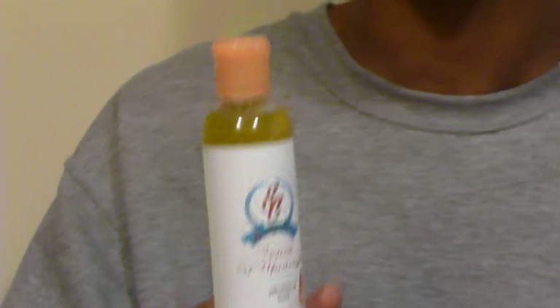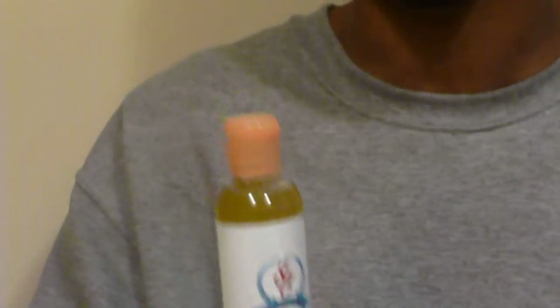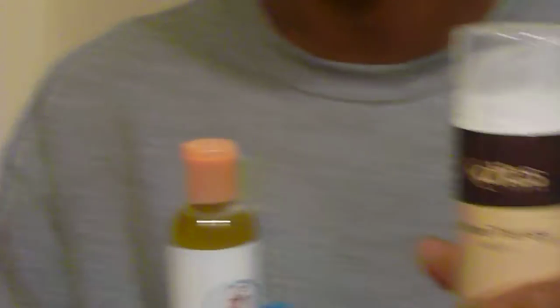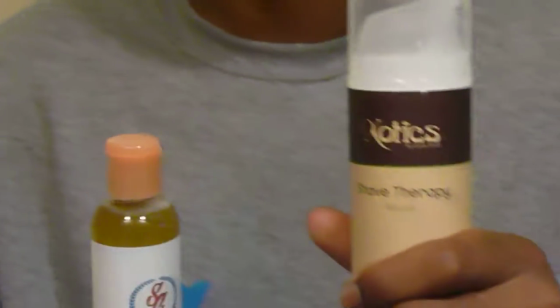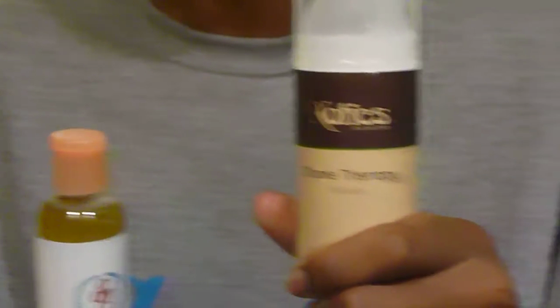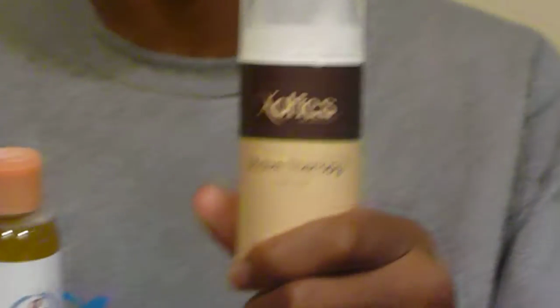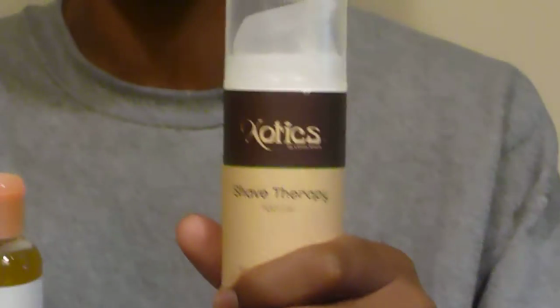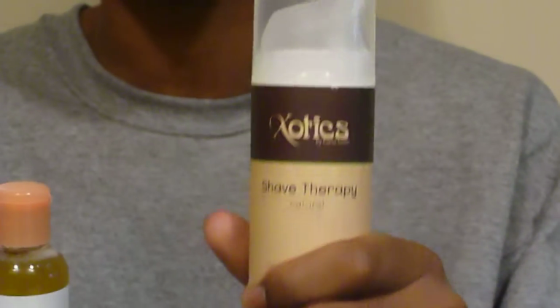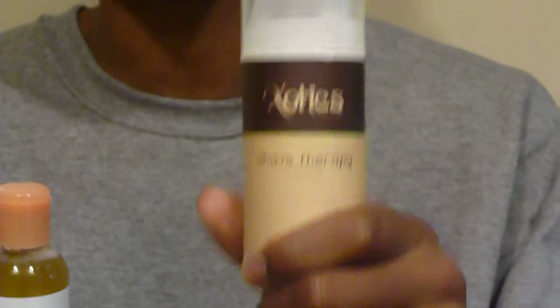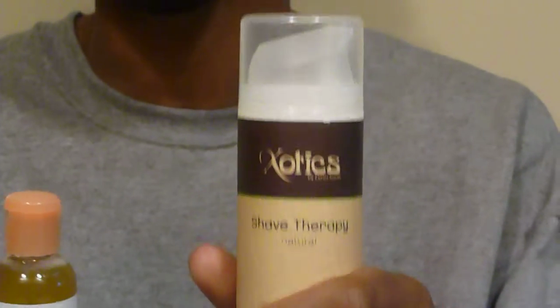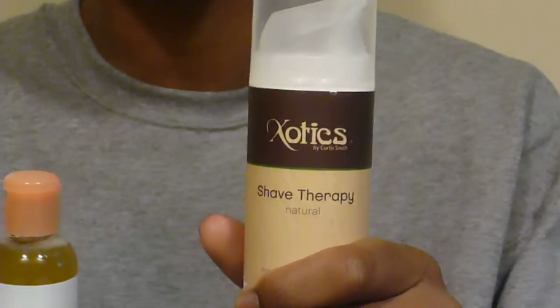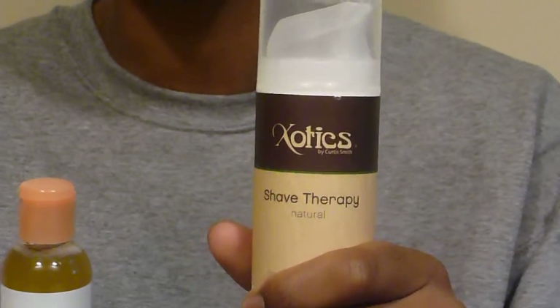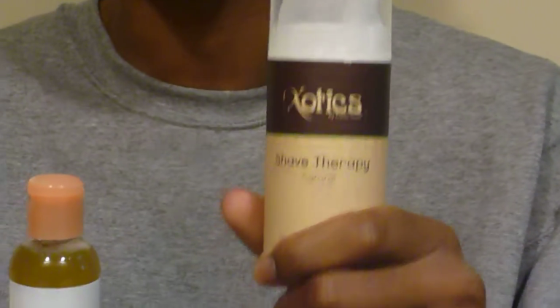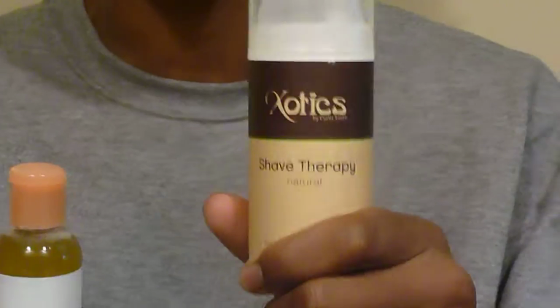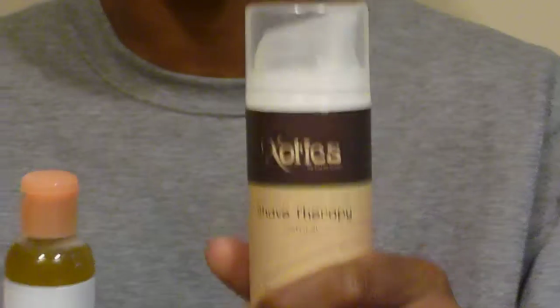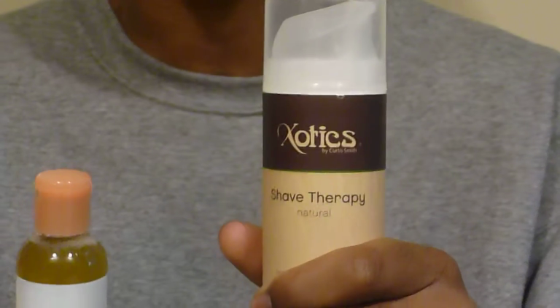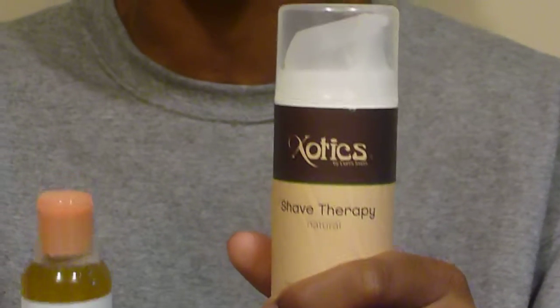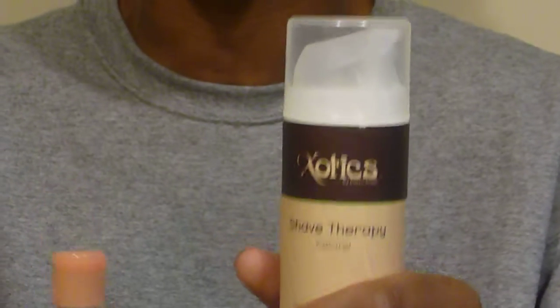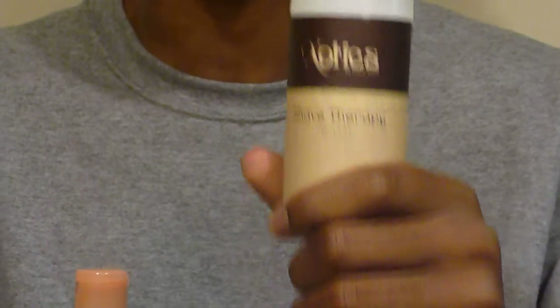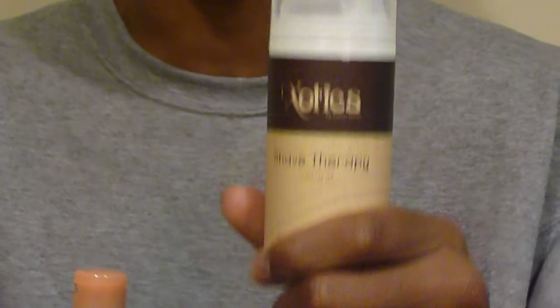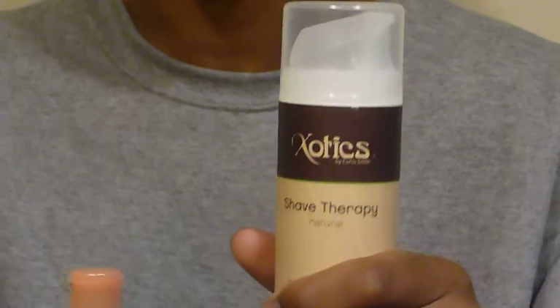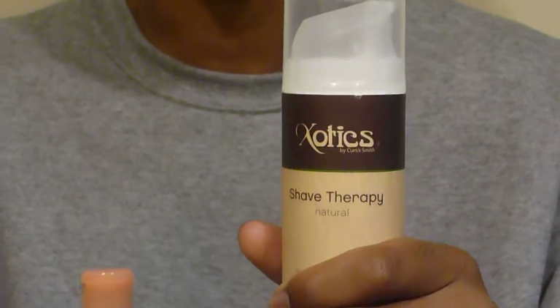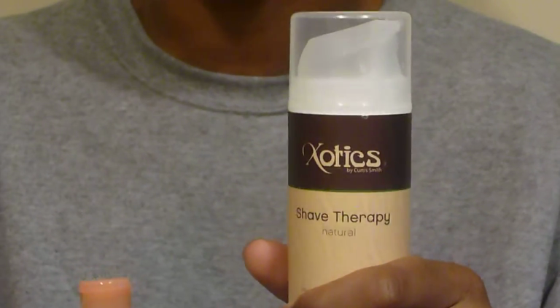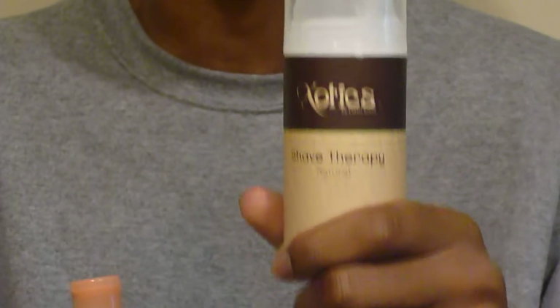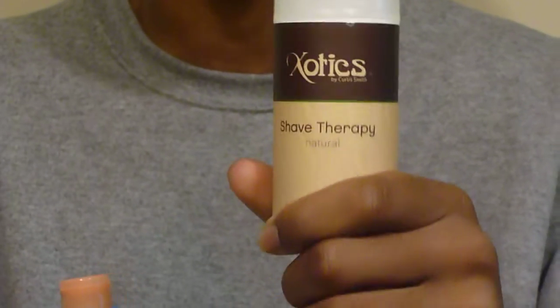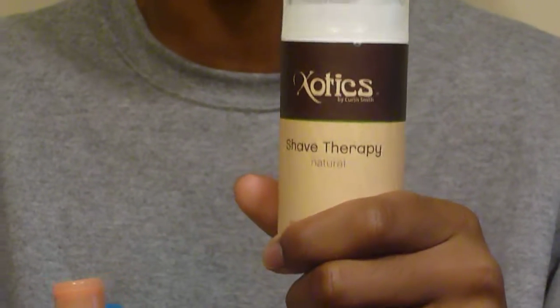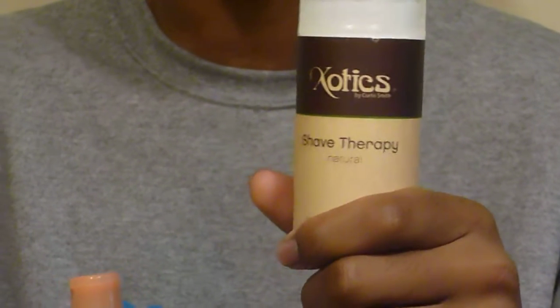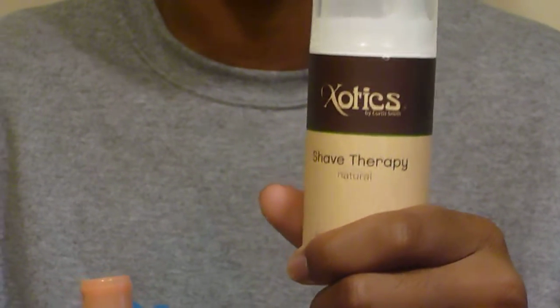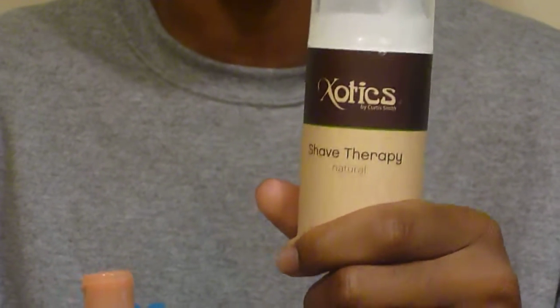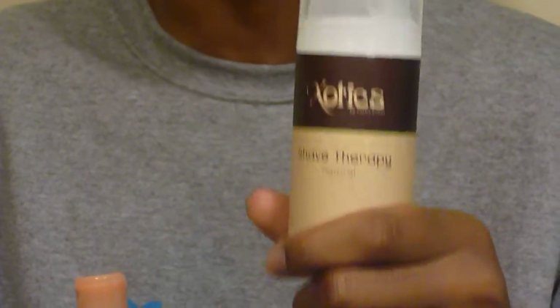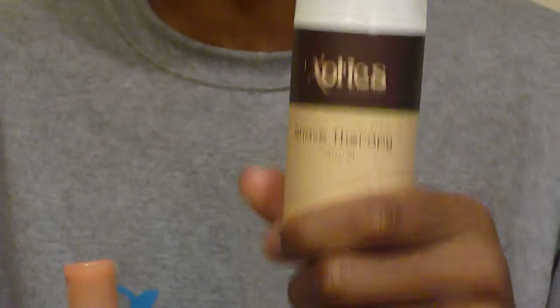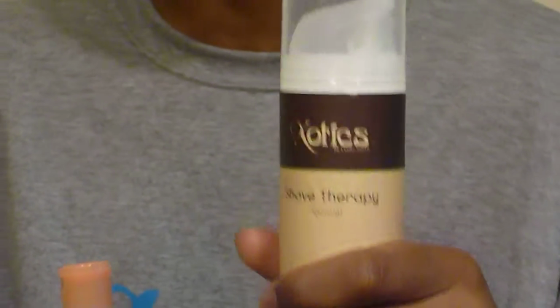Second, we're going to go with the Exotics Shave Therapy. This is a shaving cream, and we'll be using it as a top coat.